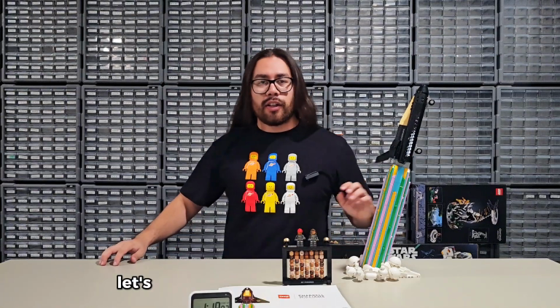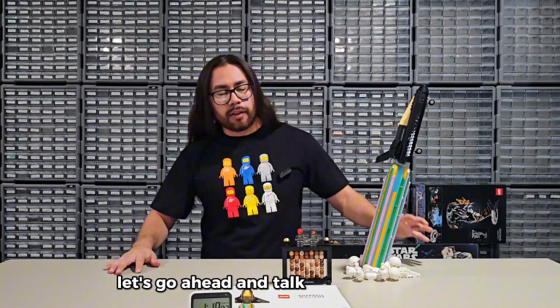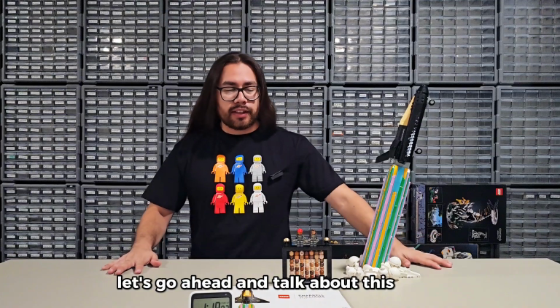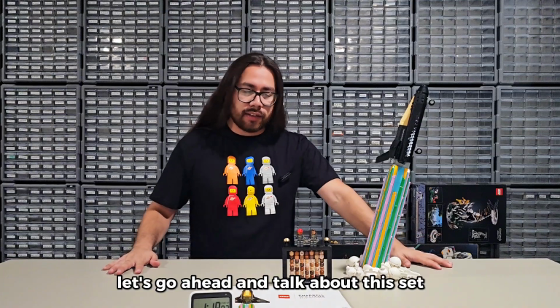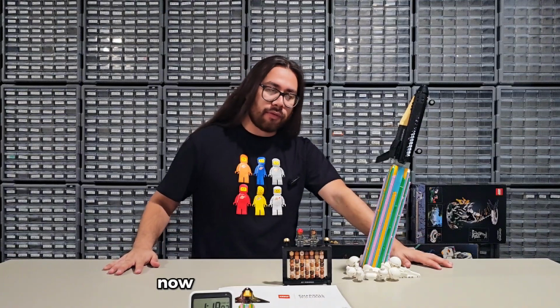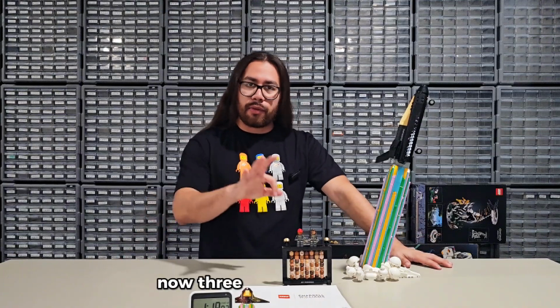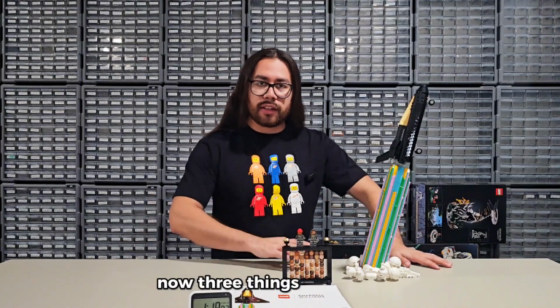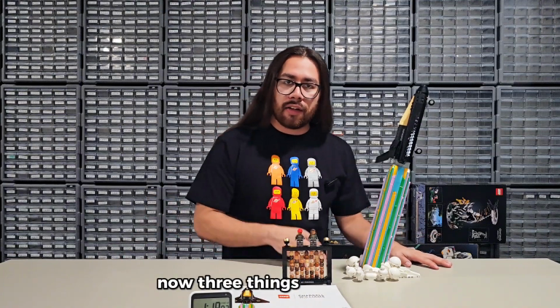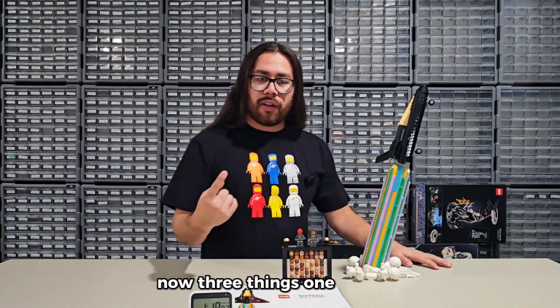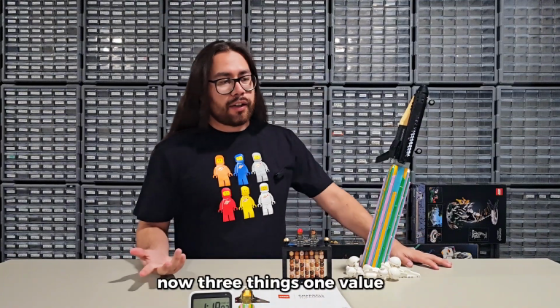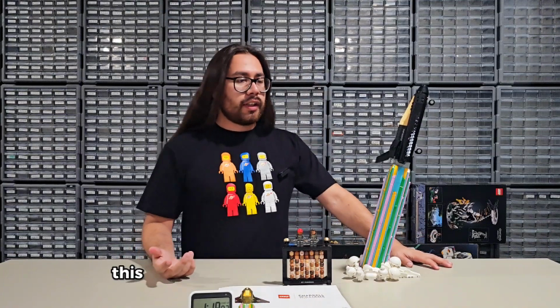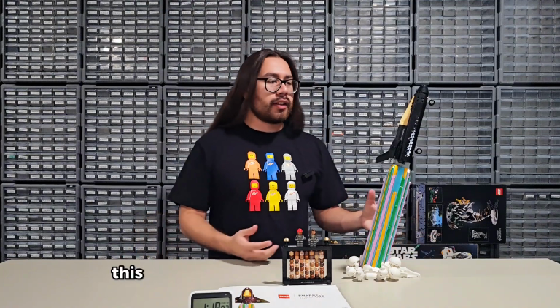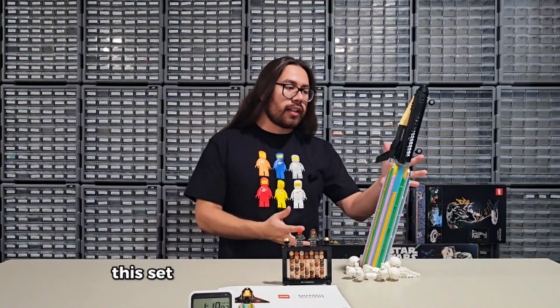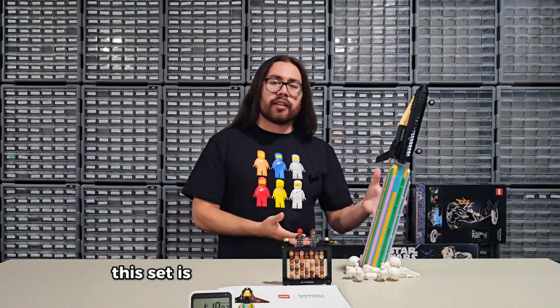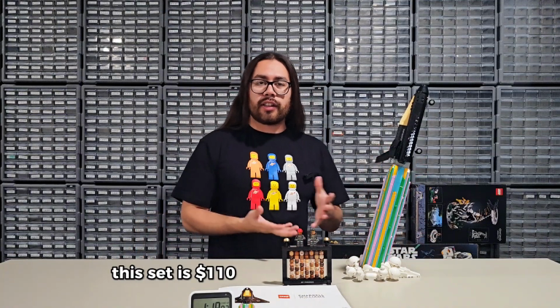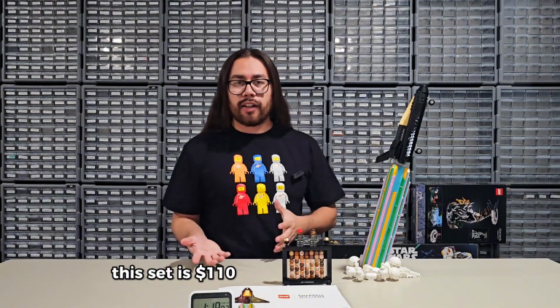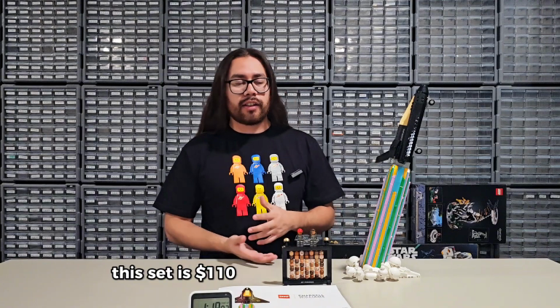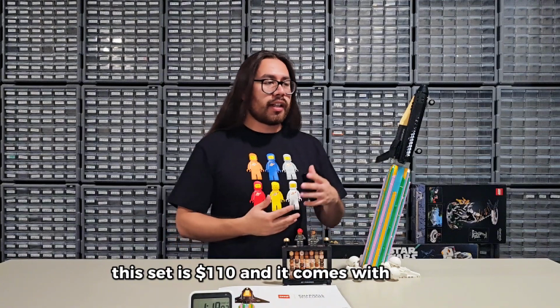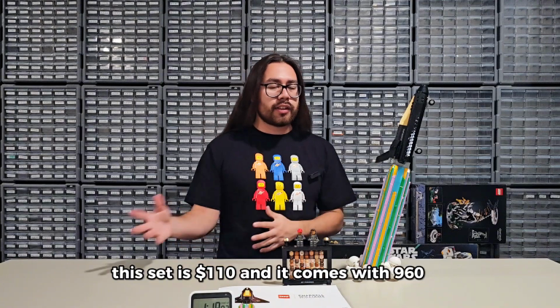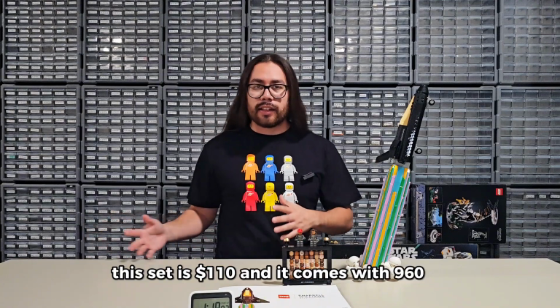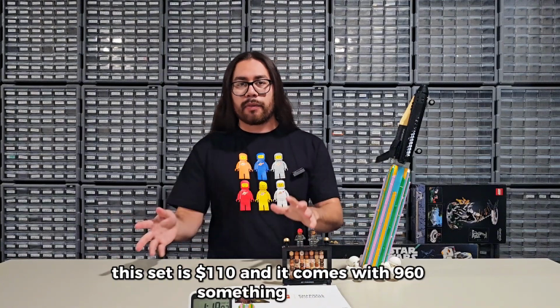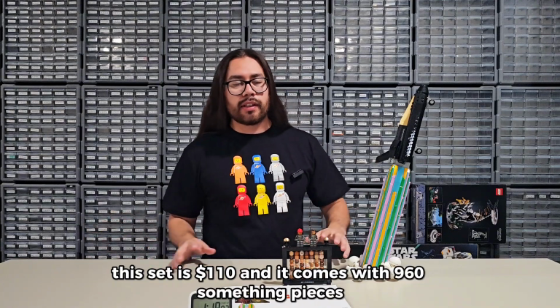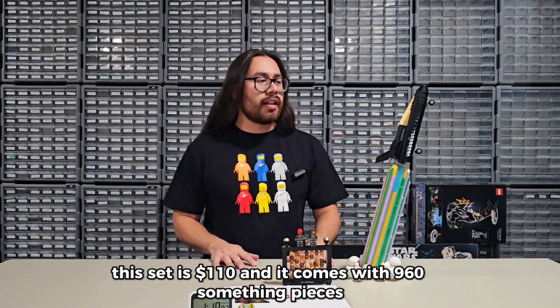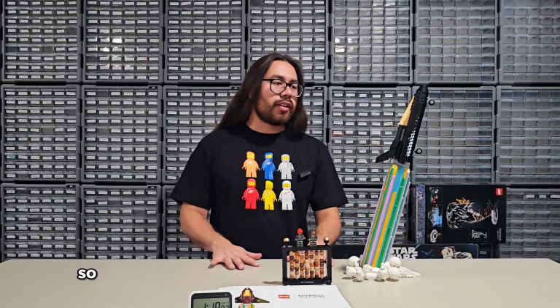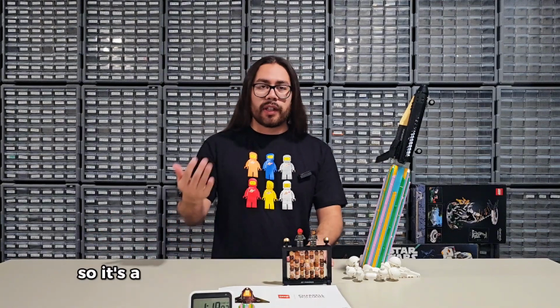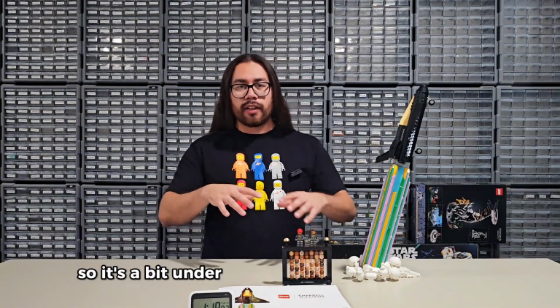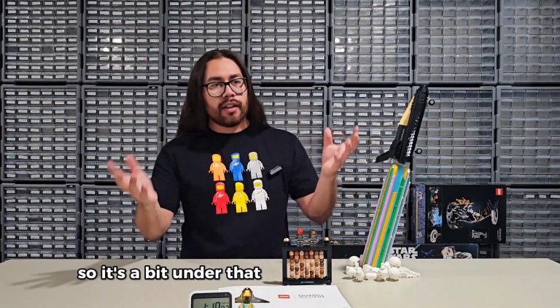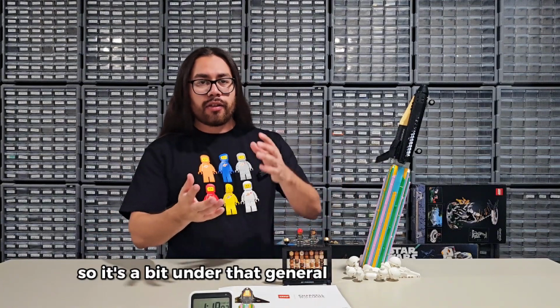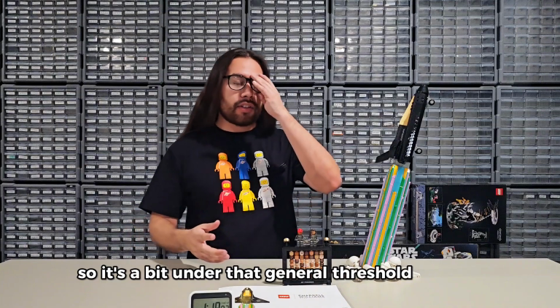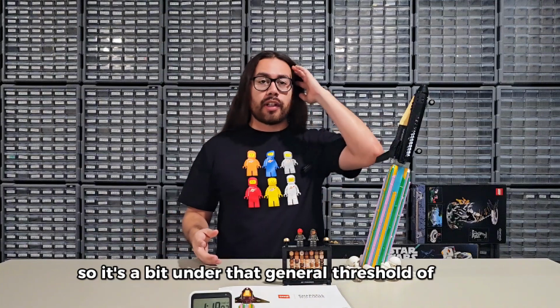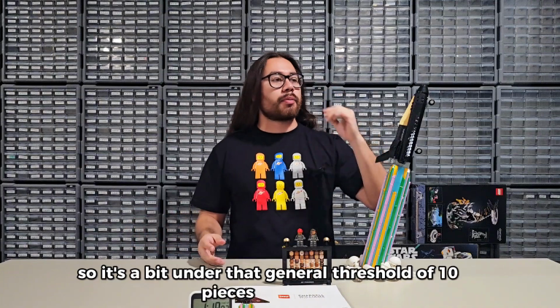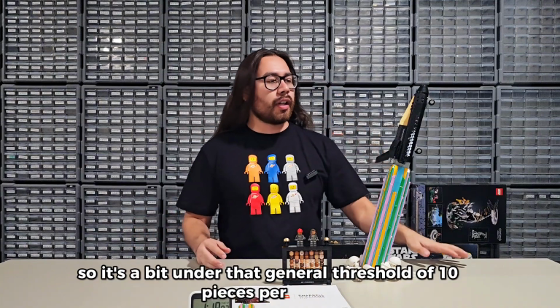Let's go ahead and talk about this set. Three things. First: value. This set is $110 and it comes with 960-something pieces, so it's a bit under that general threshold of 10 pieces per dollar.